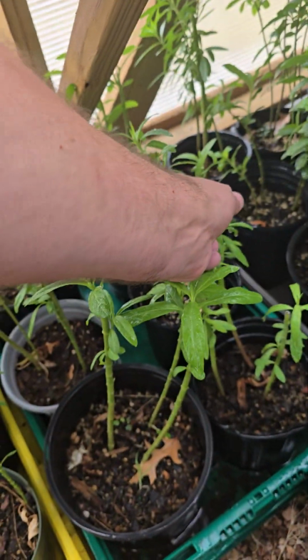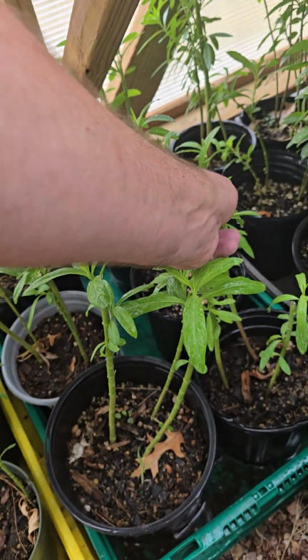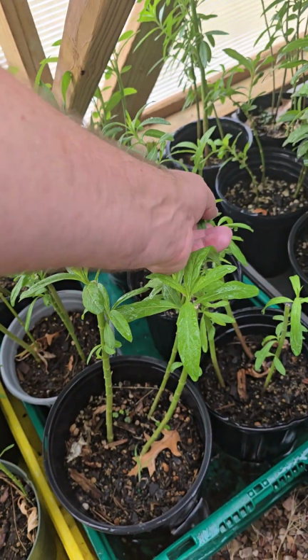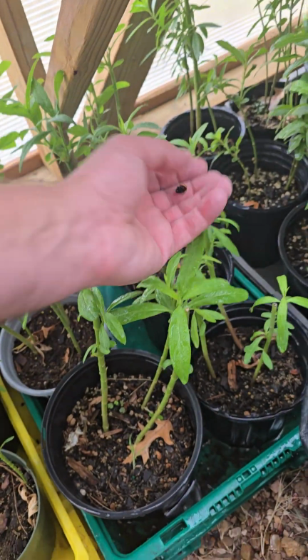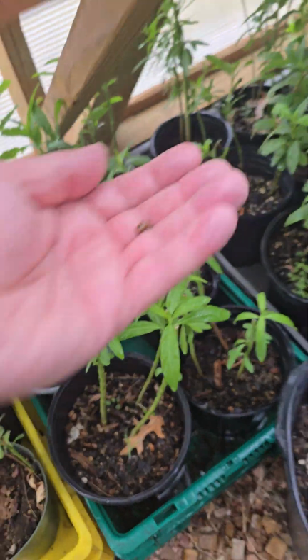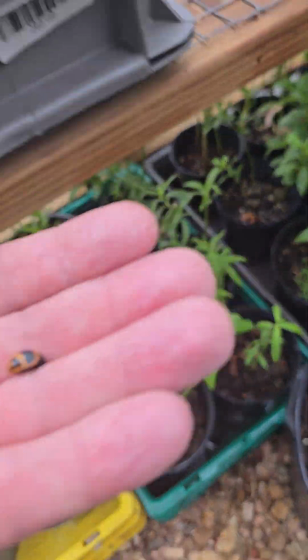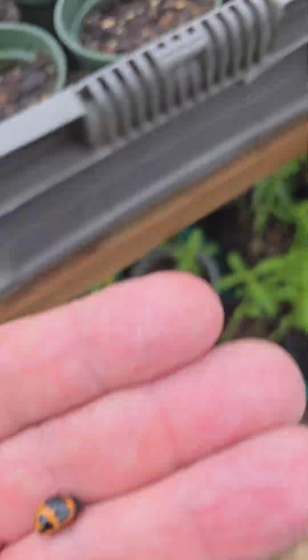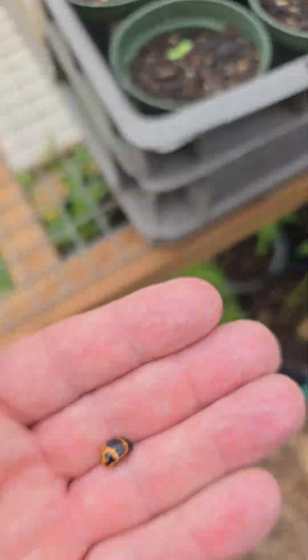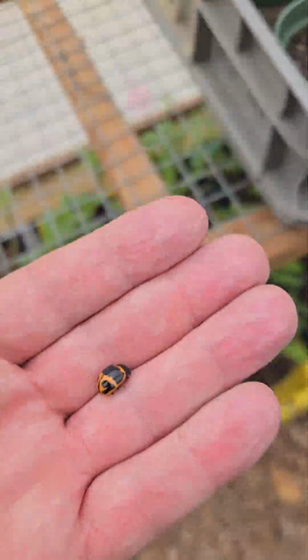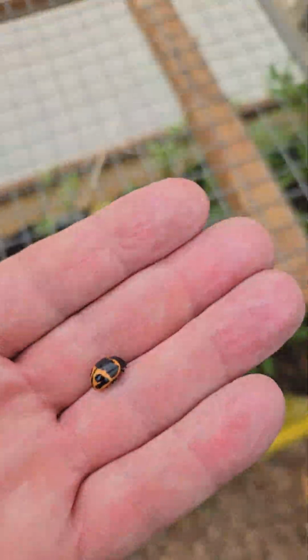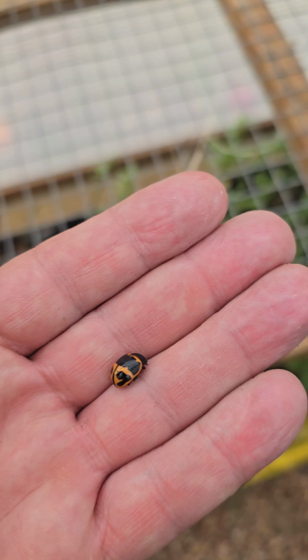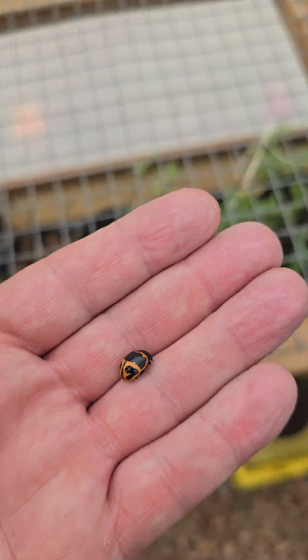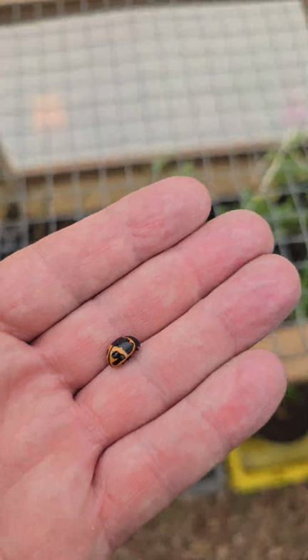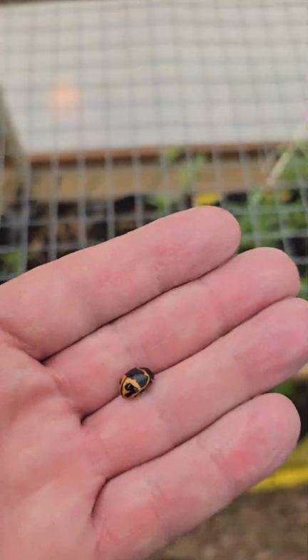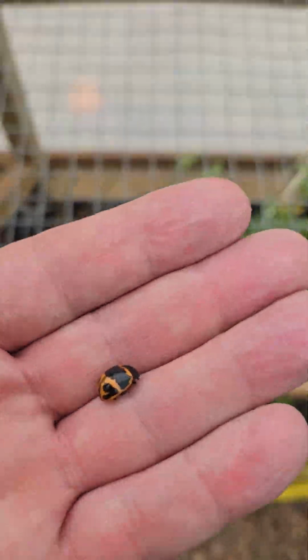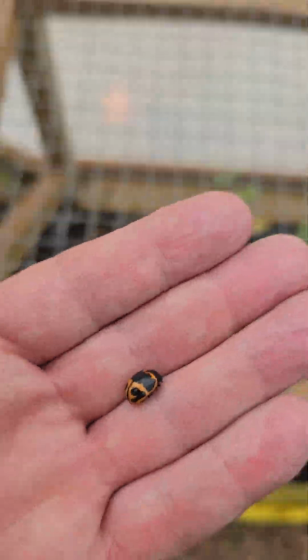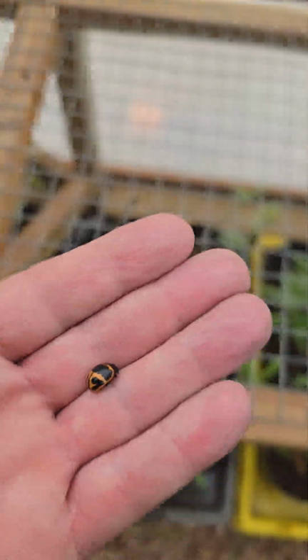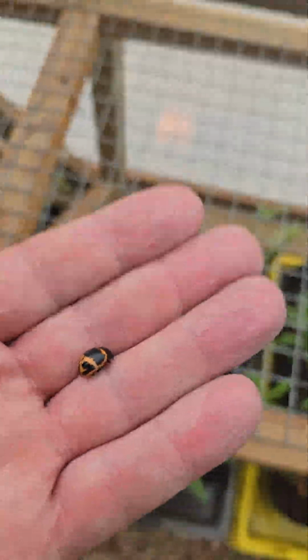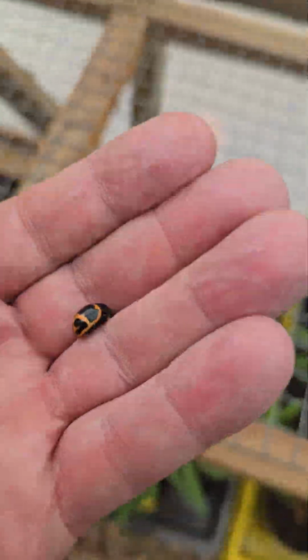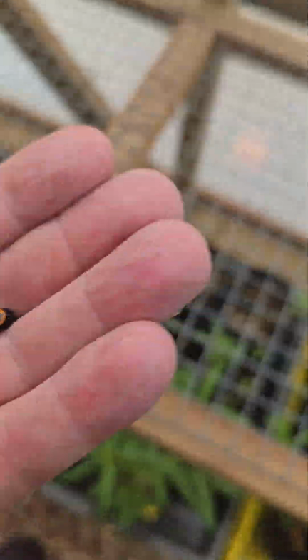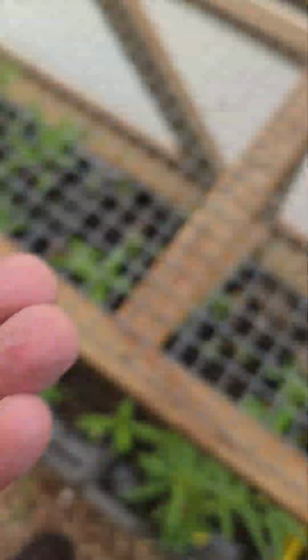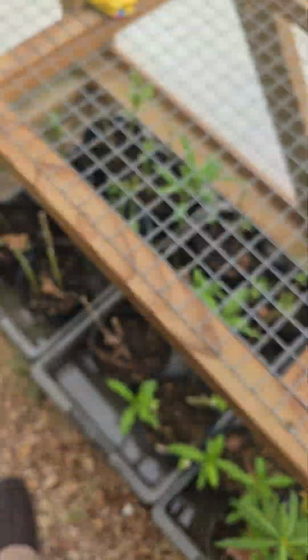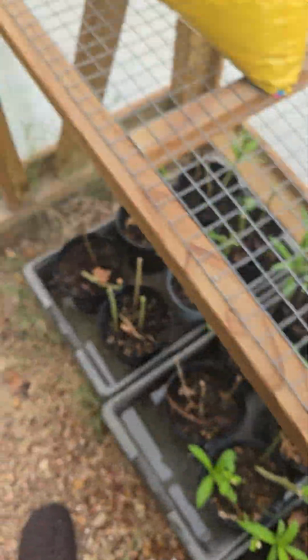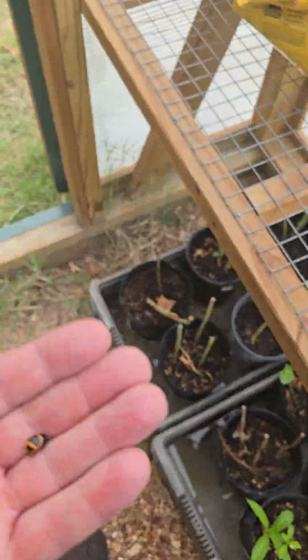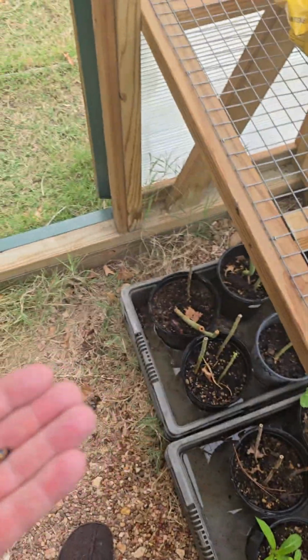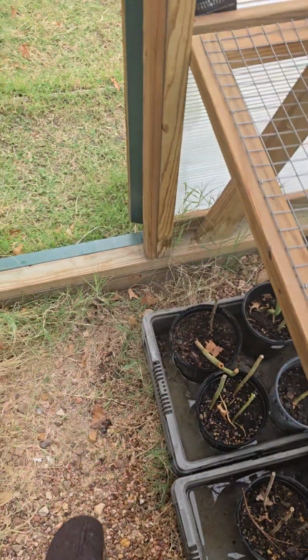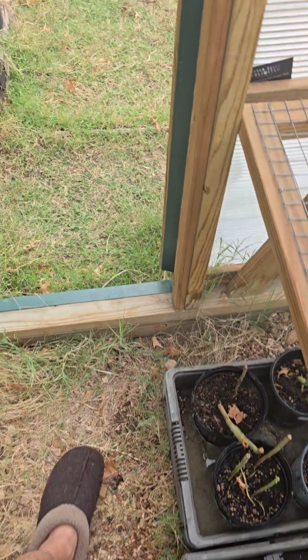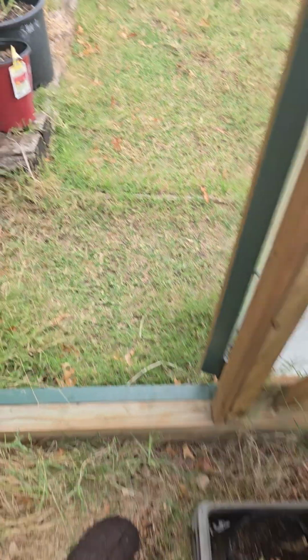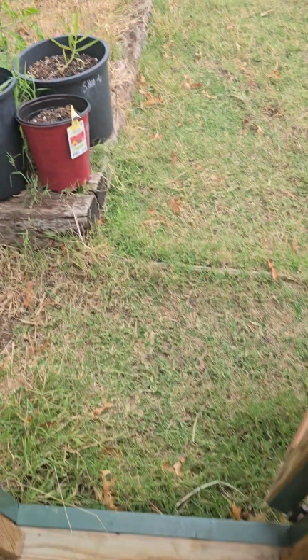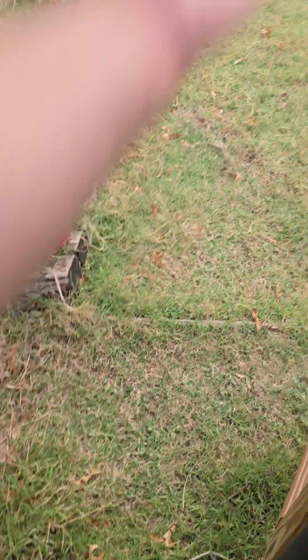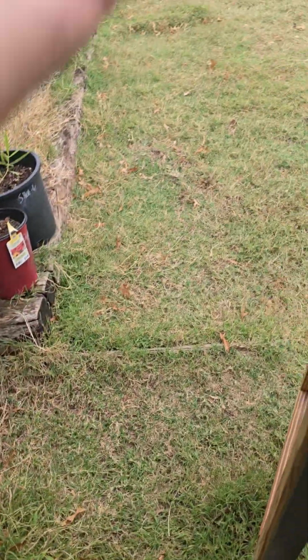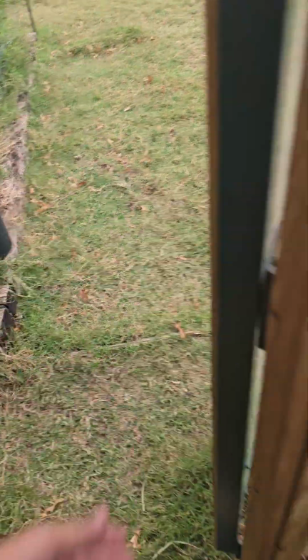There's a bug right there. That's a milkweed bug type thing. He will eat all the leaves. He's not a good bug to have.